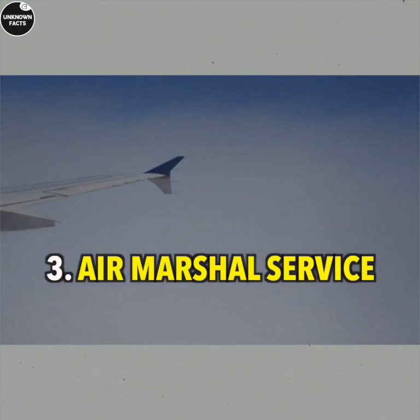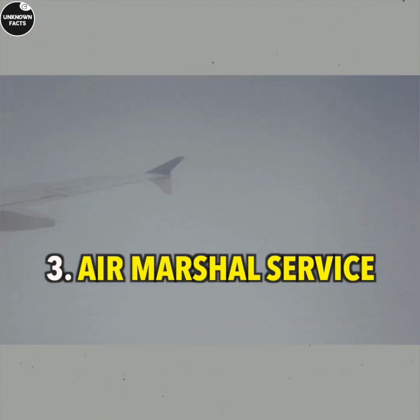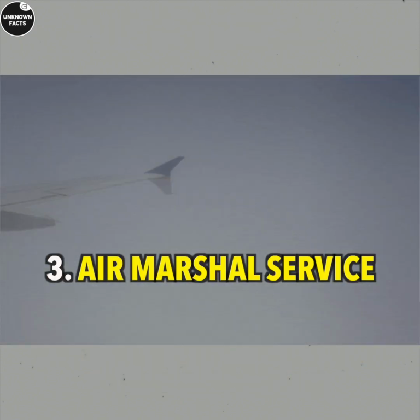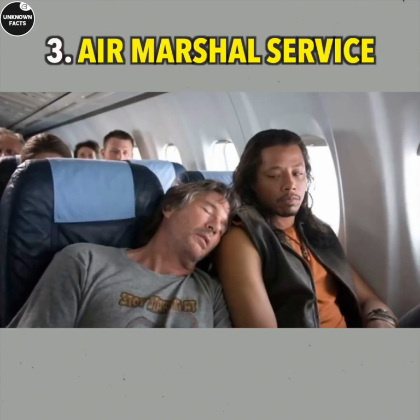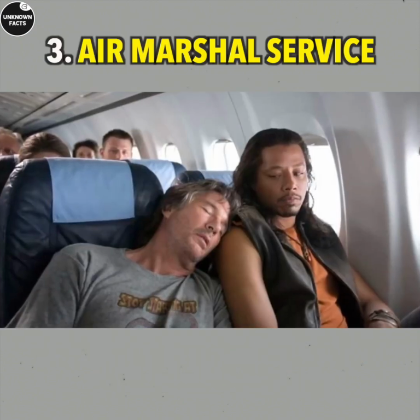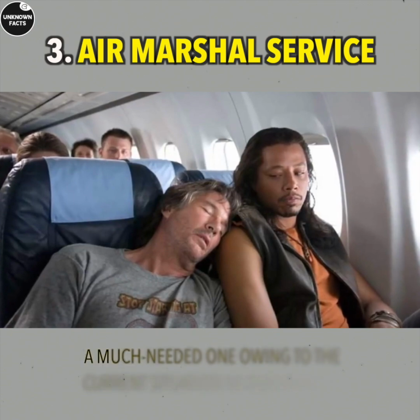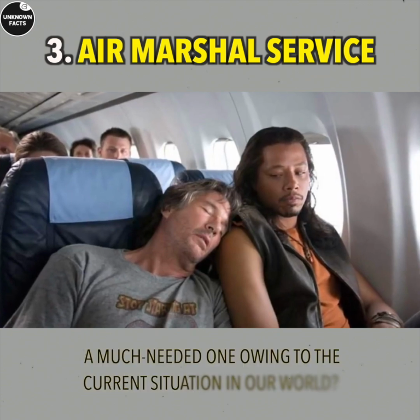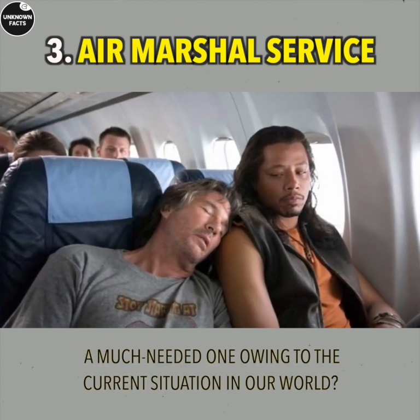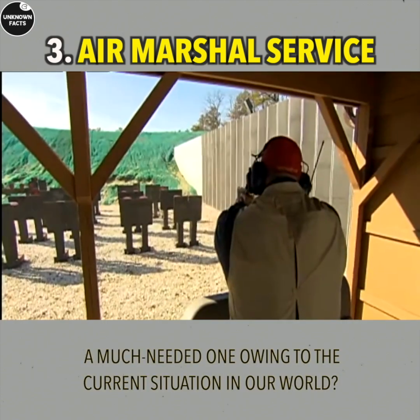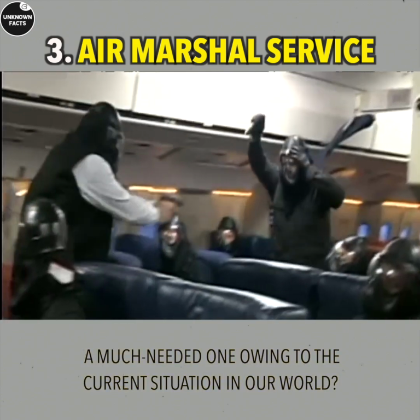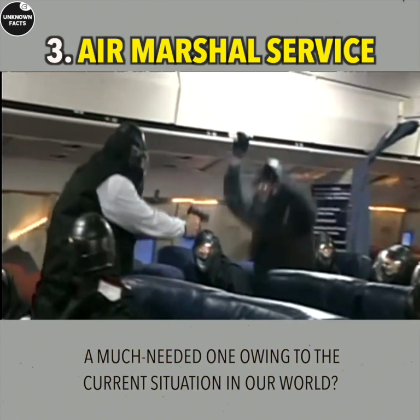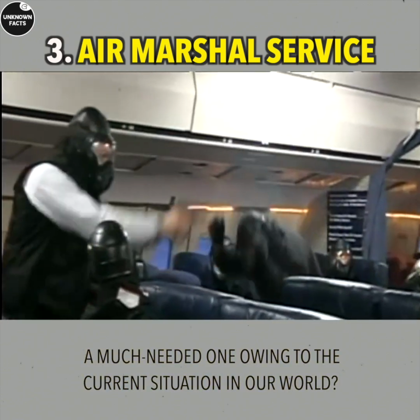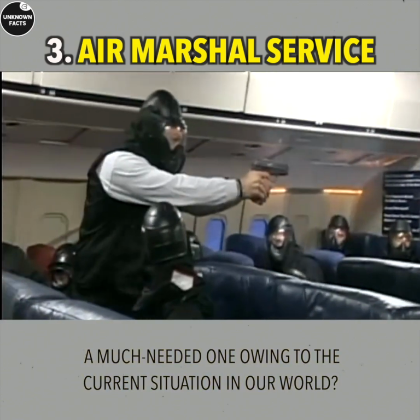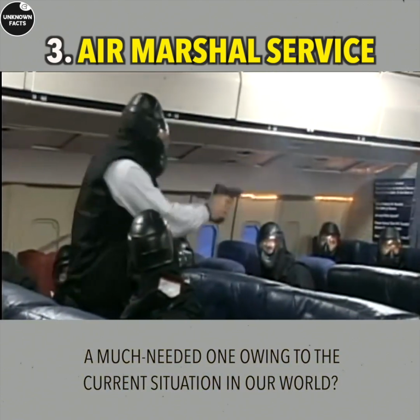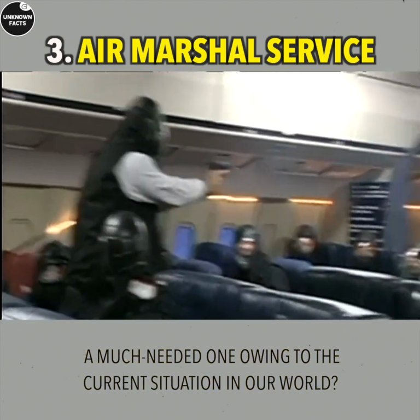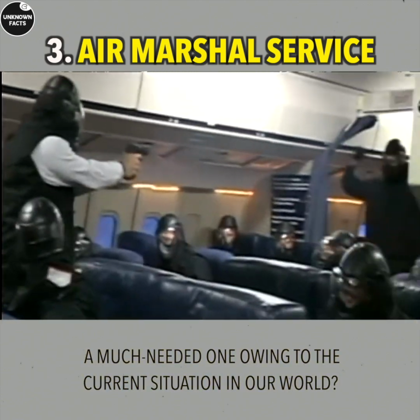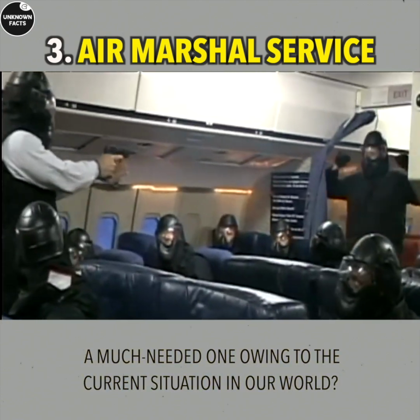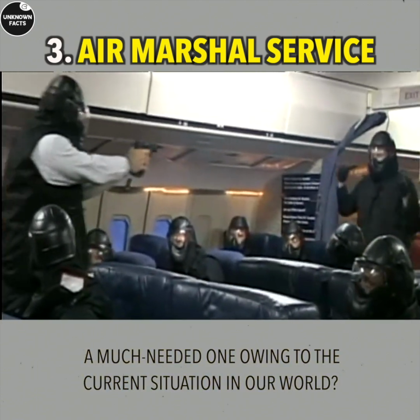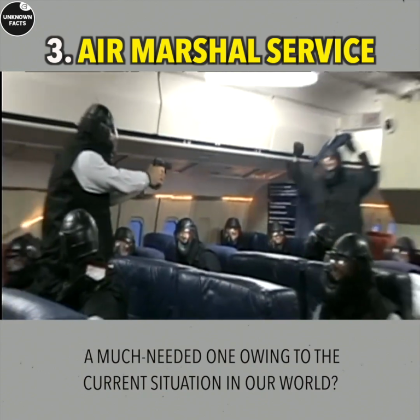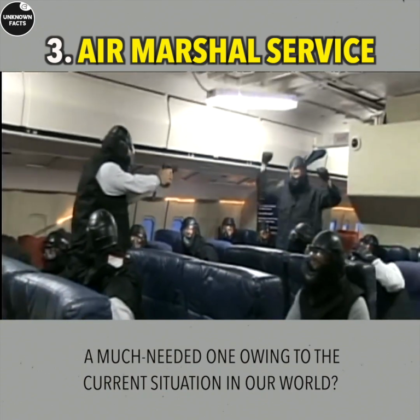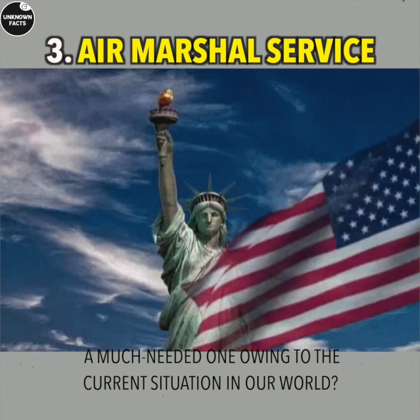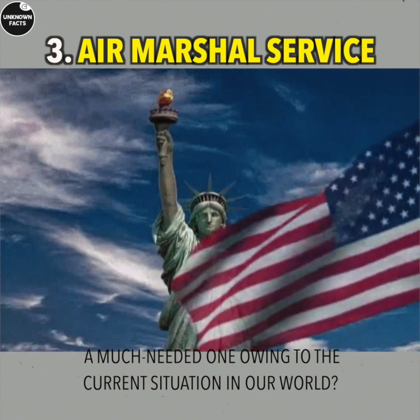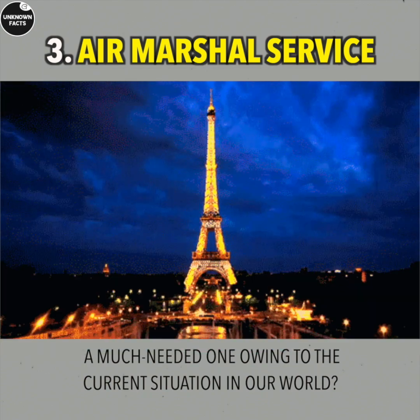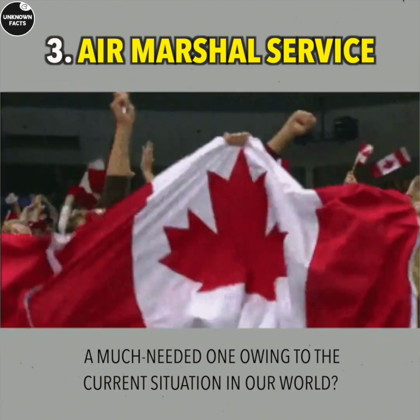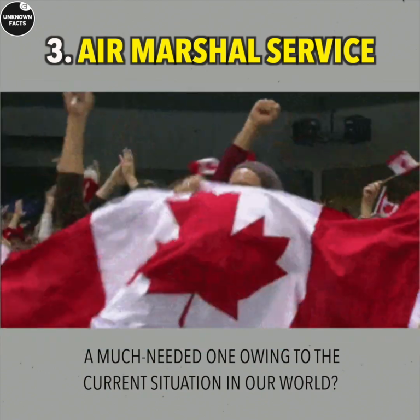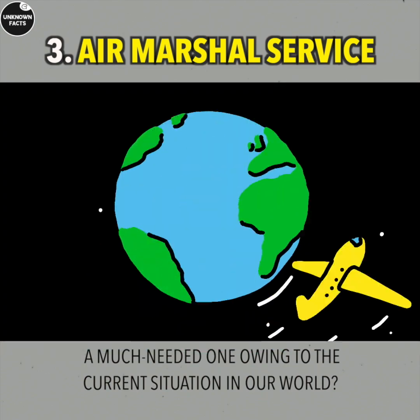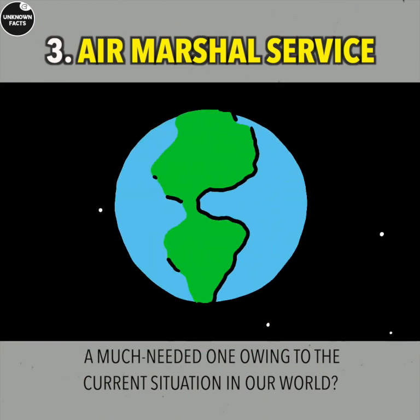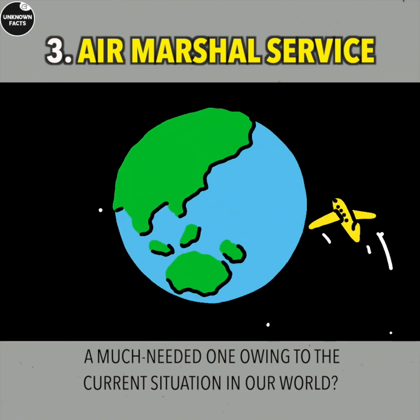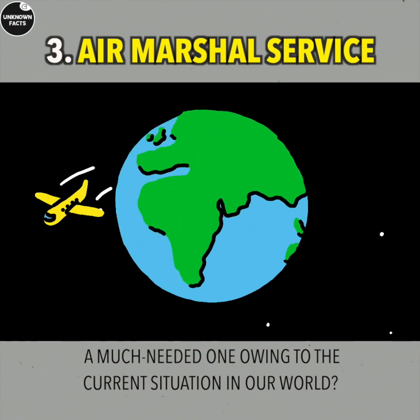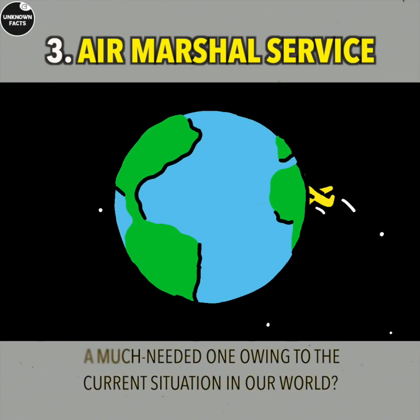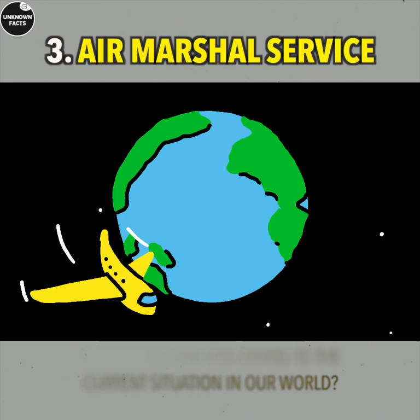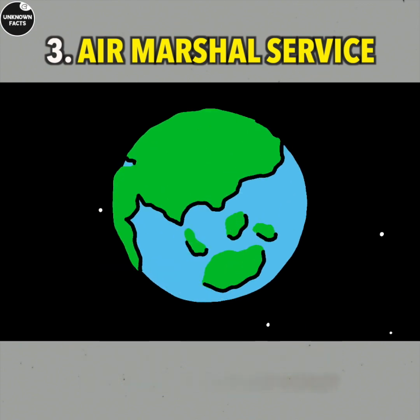Air Marshal Service: Air Marshals fly incognito and can quiet down a troublemaker or even disarm people who want to cause harm. The USA, France, Canada, and other countries have their own air marshal services.